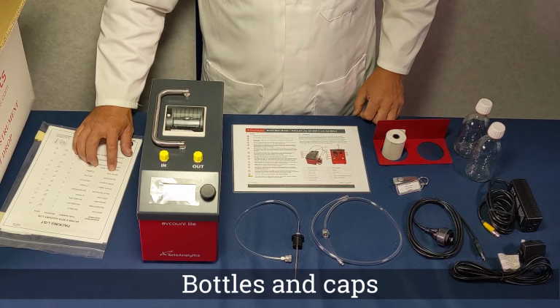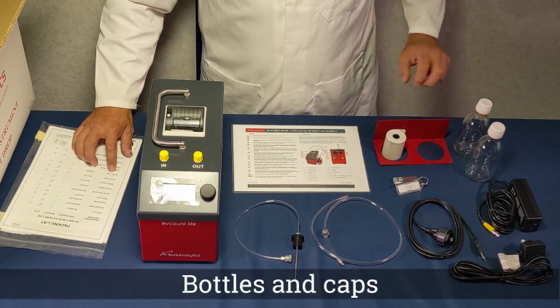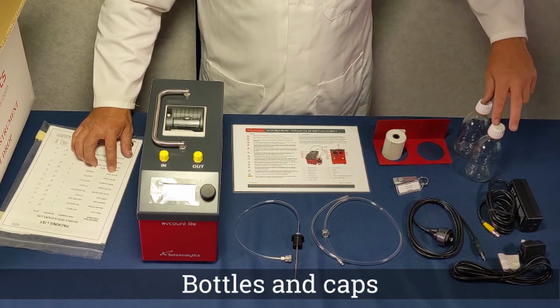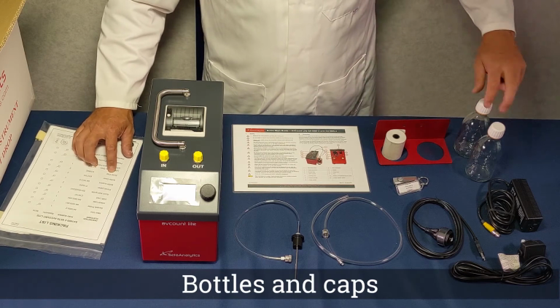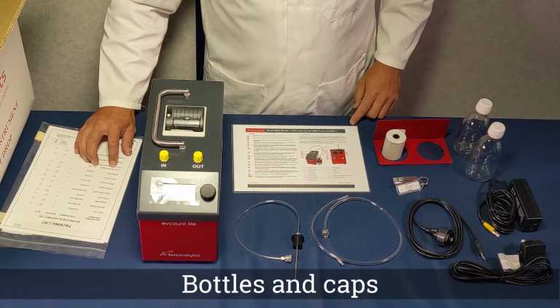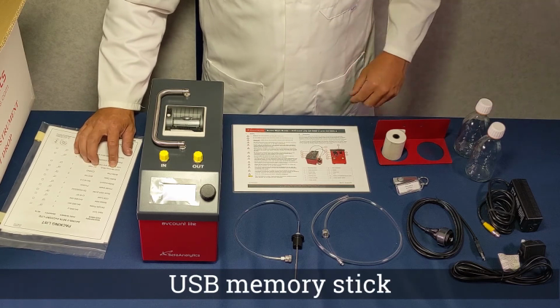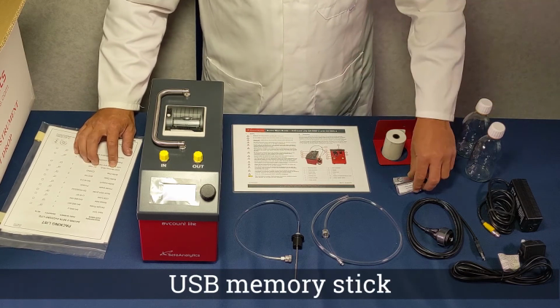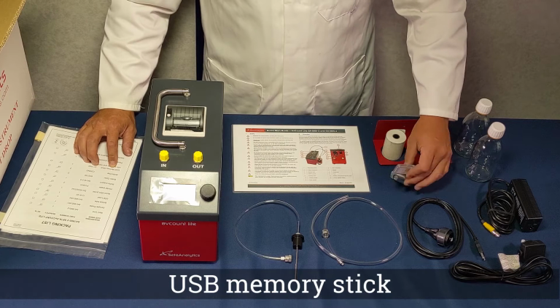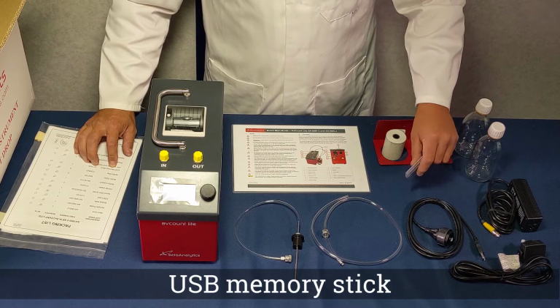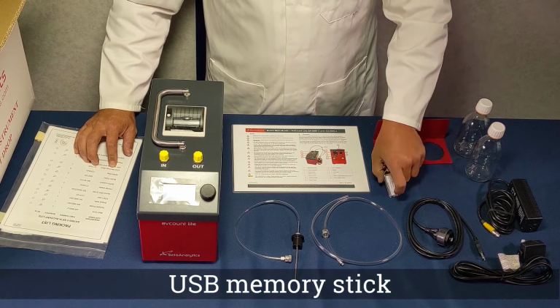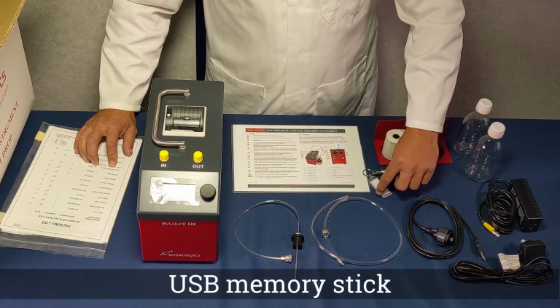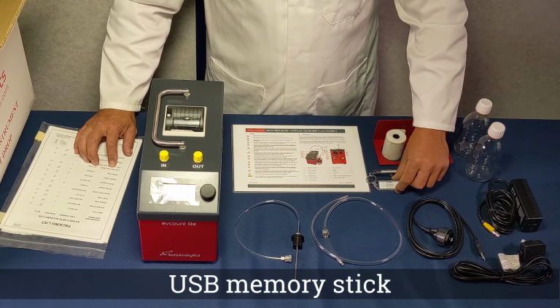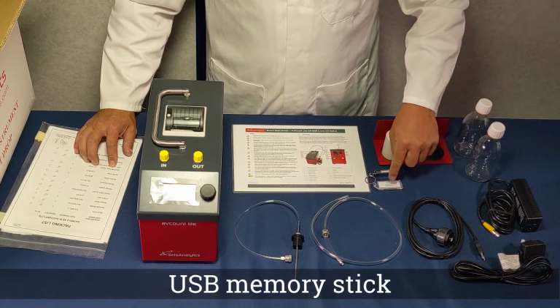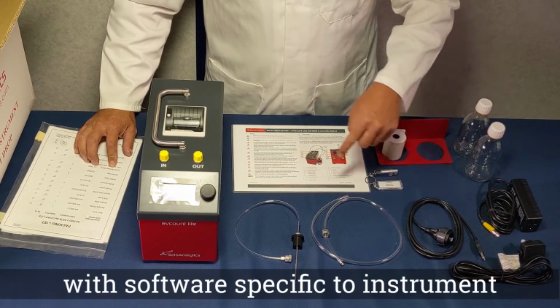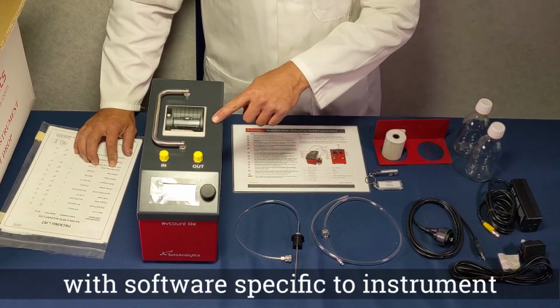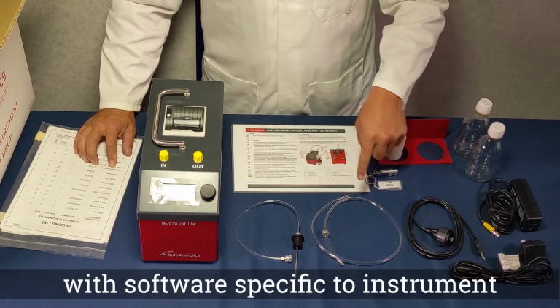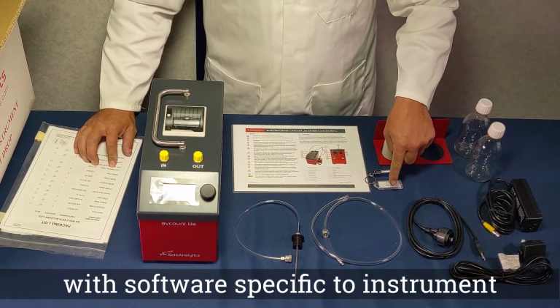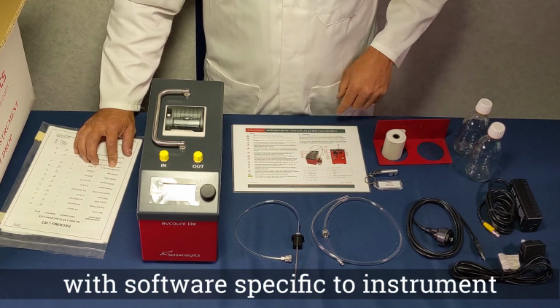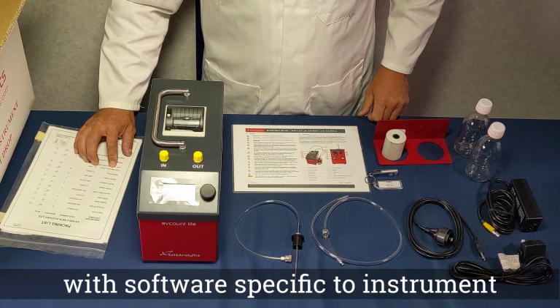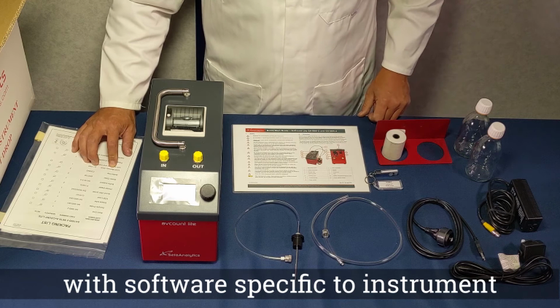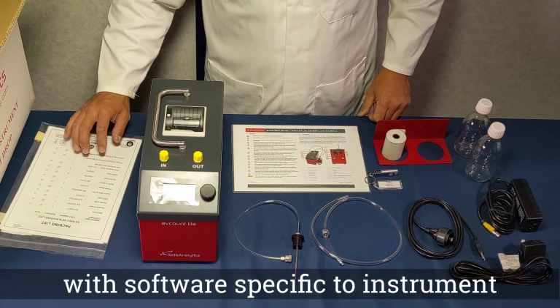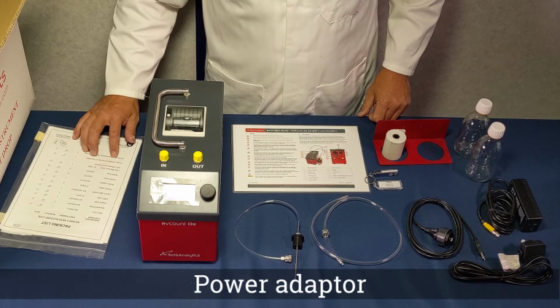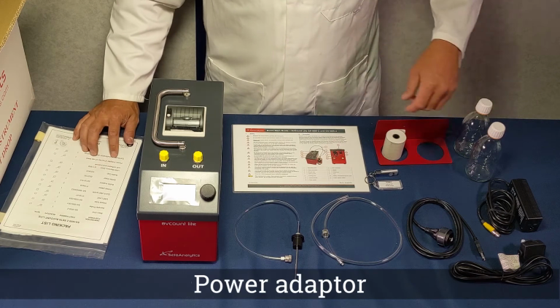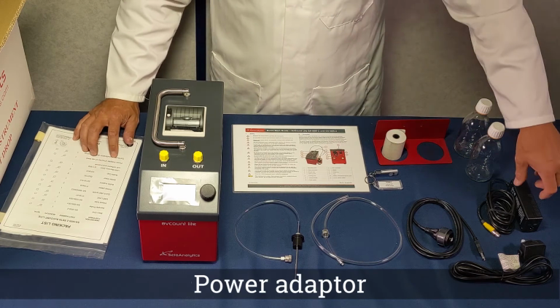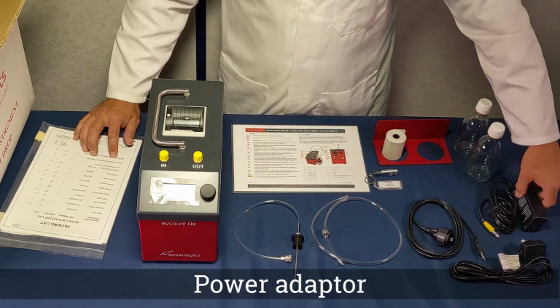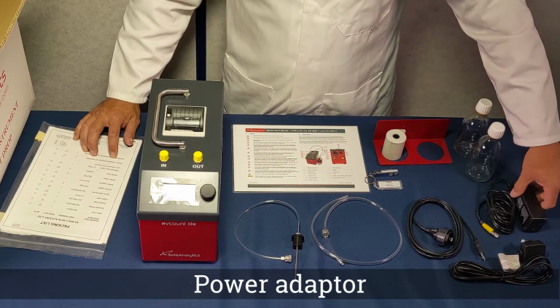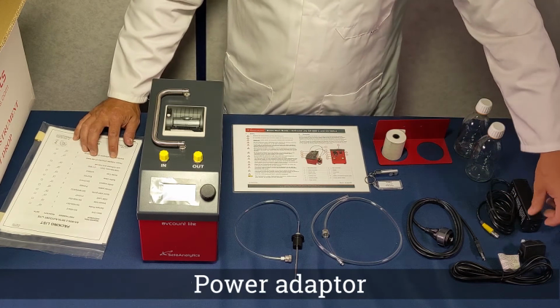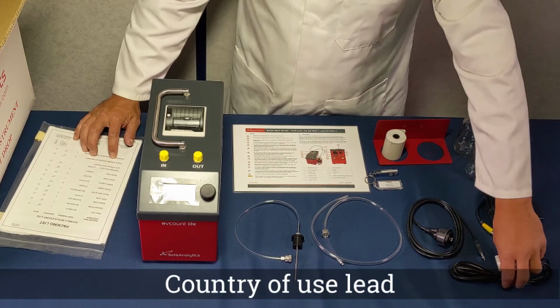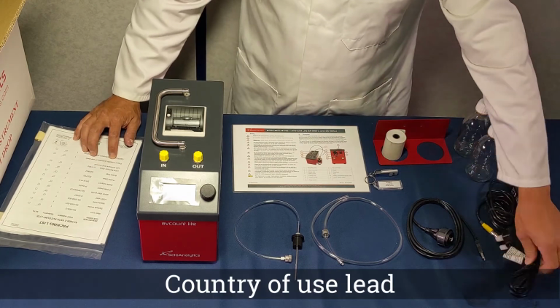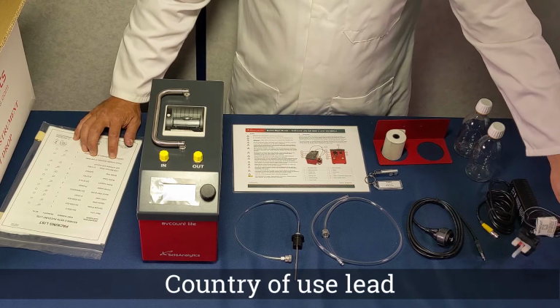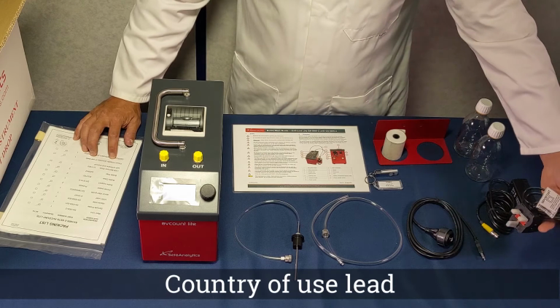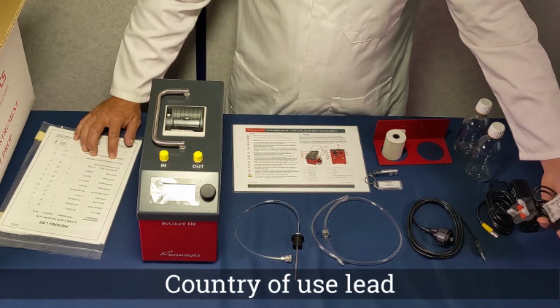A unique USB memory stick that has a serial number printed on it that matches it with the instrument serial number. The USB stick also contains all relevant software and user manuals. Power adapter and mains leads specific to the country of use.